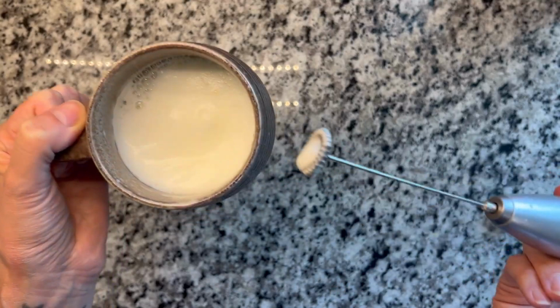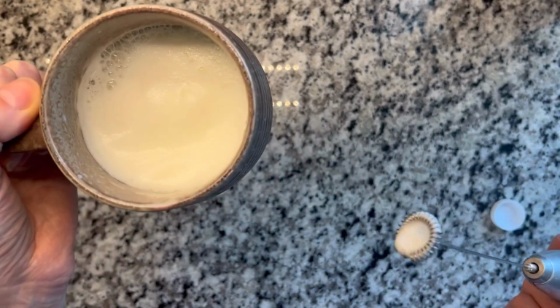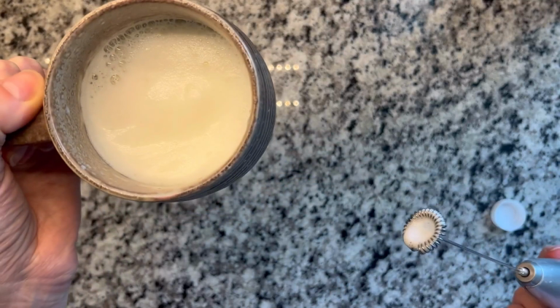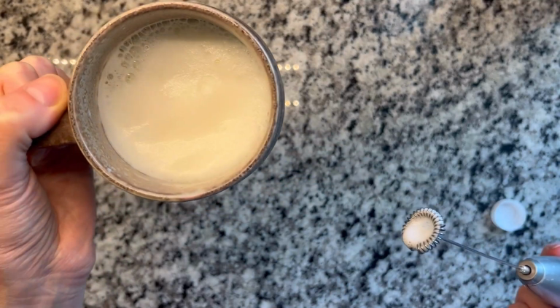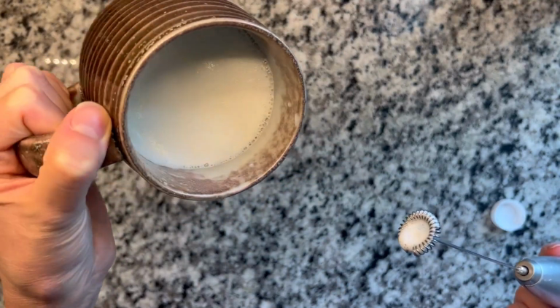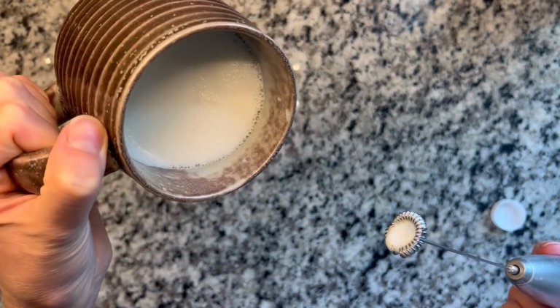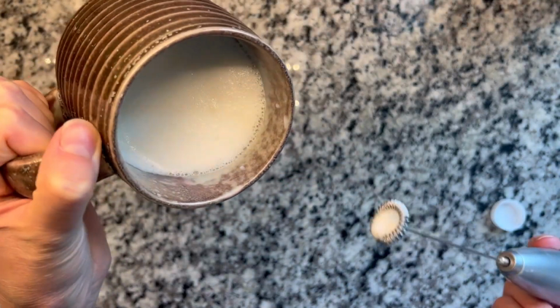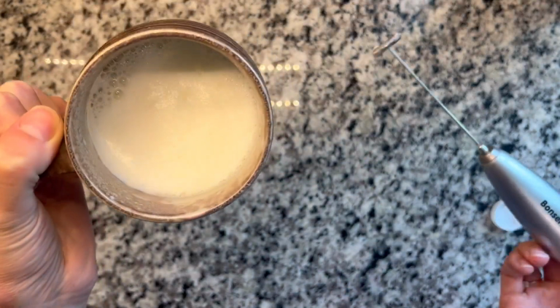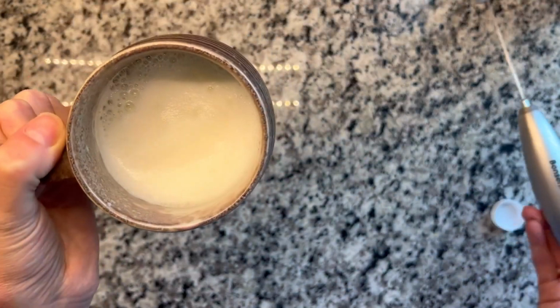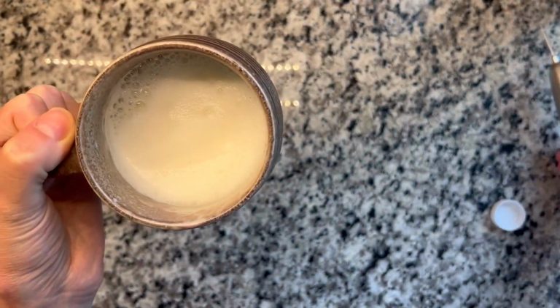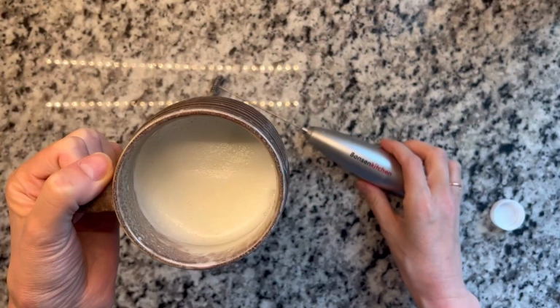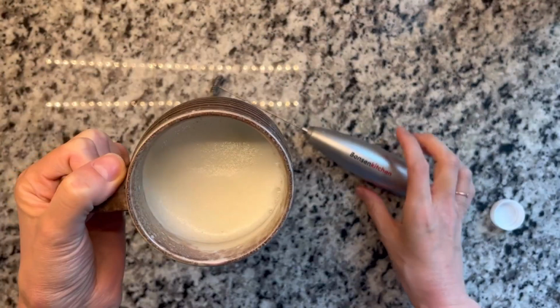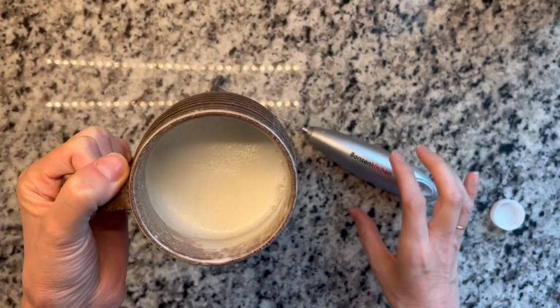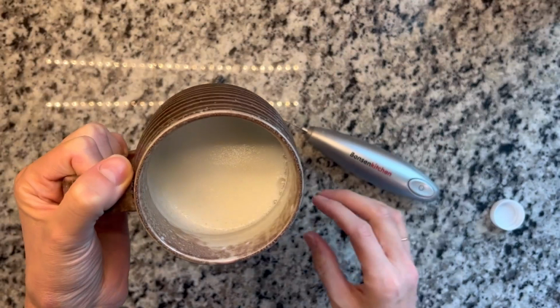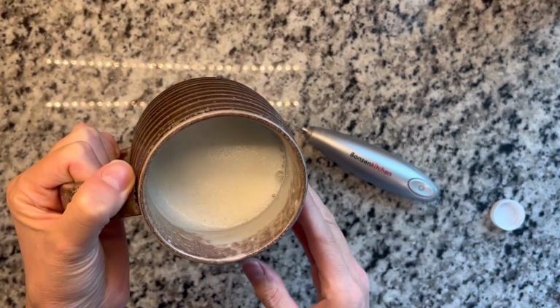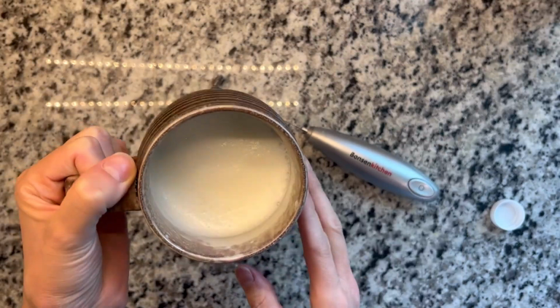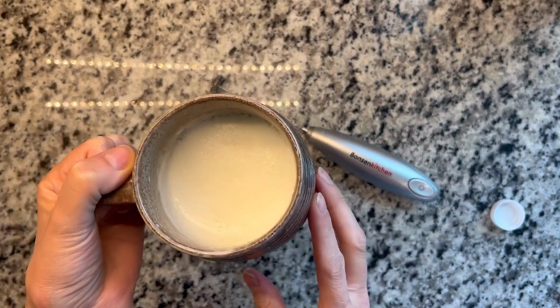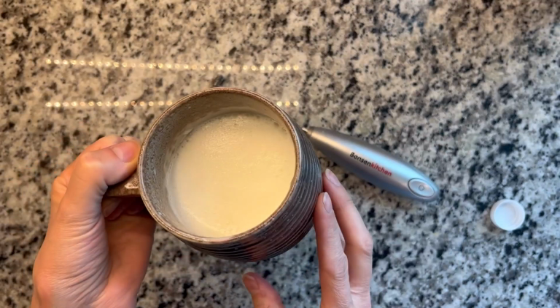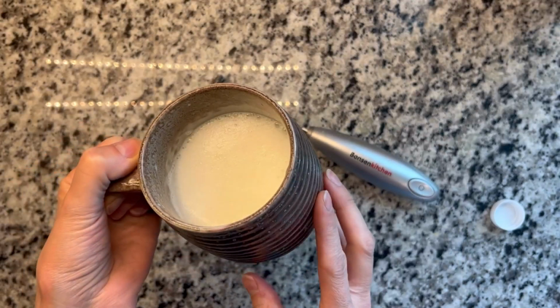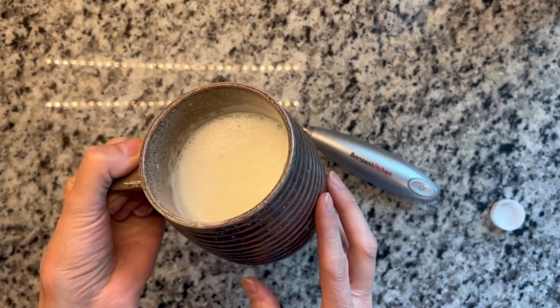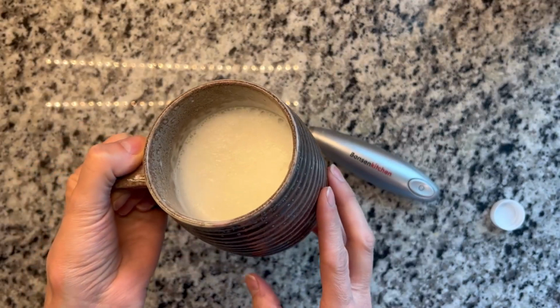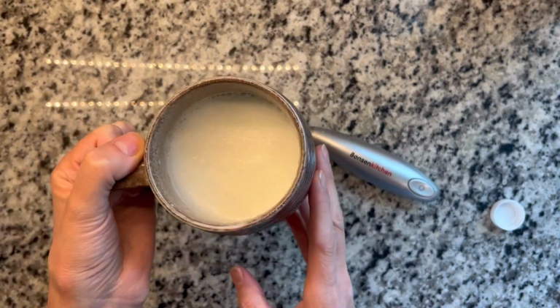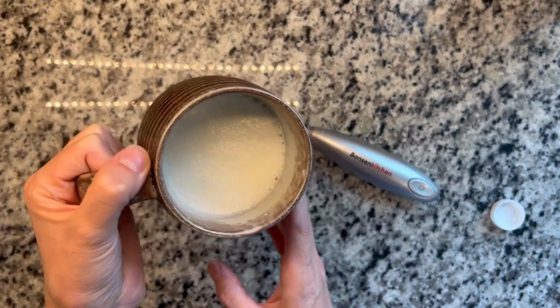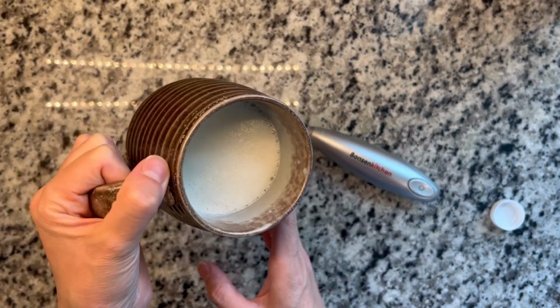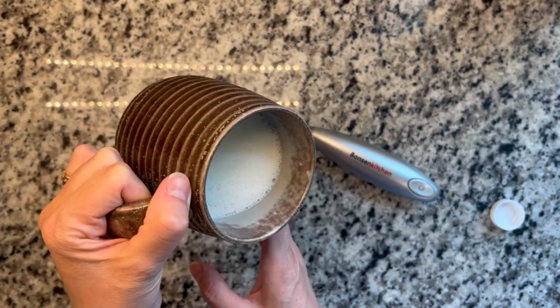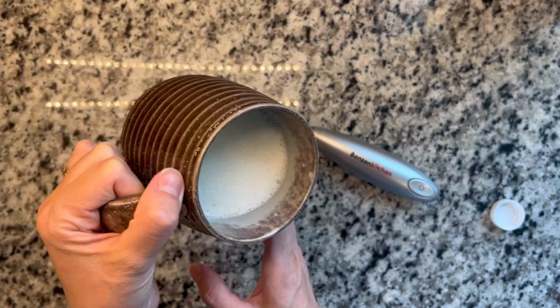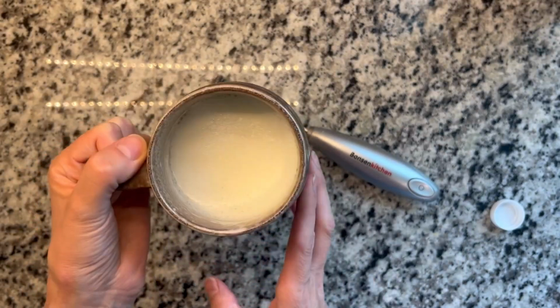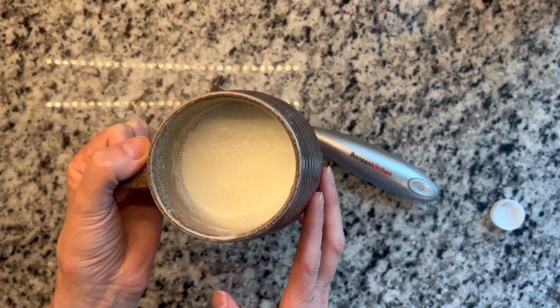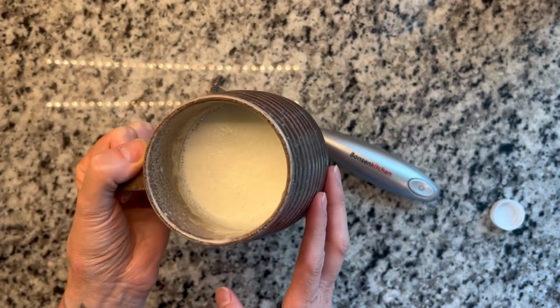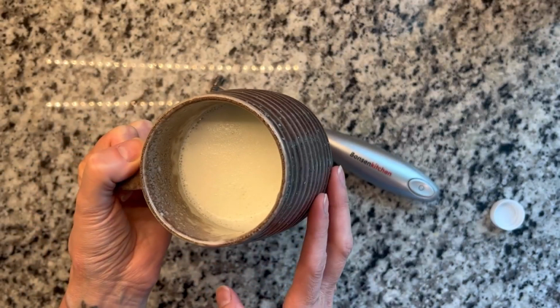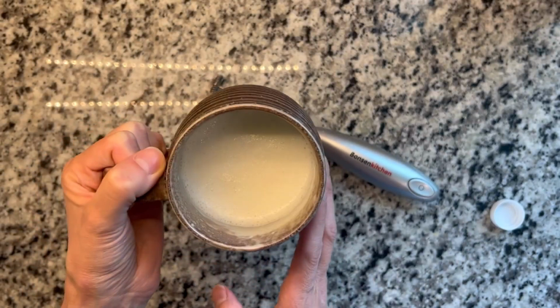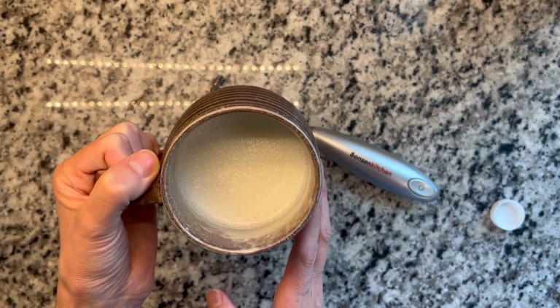And there you have it — it did a fantastic job. So if you're looking for a good milk frother, I highly recommend this one. We've been super happy with it. Hope that helps.